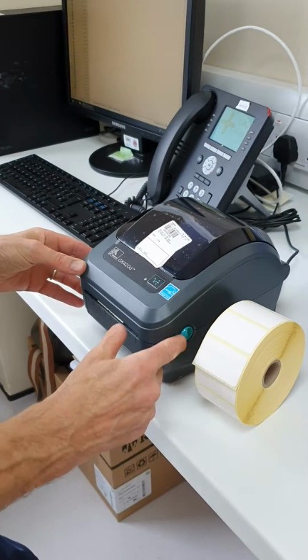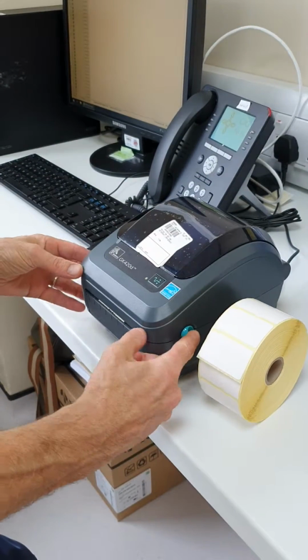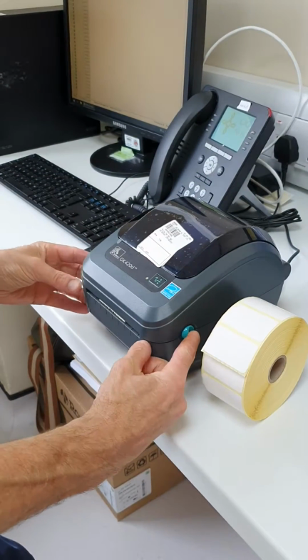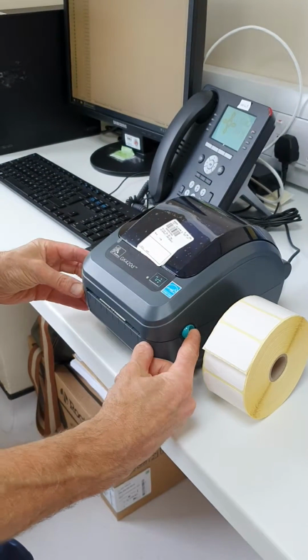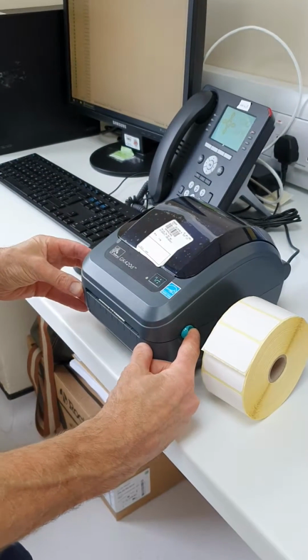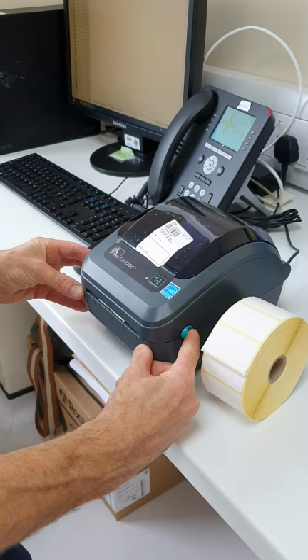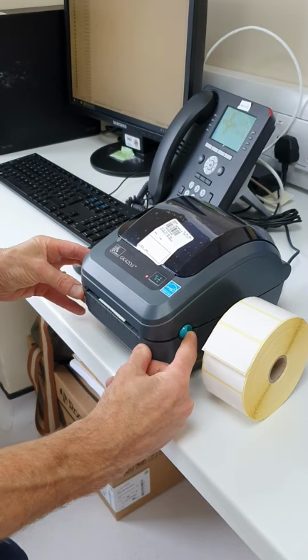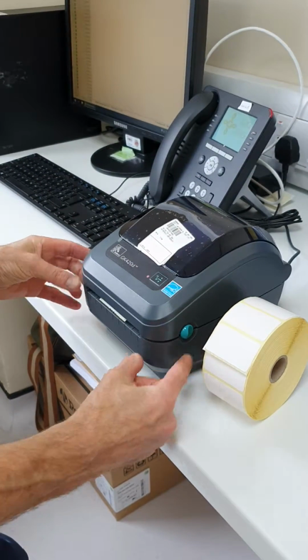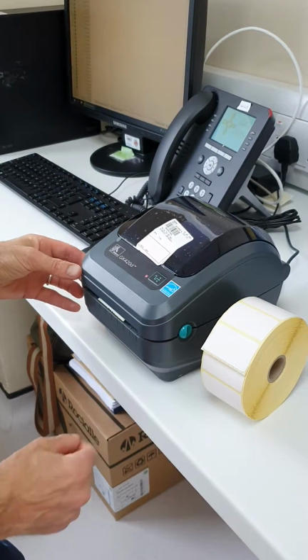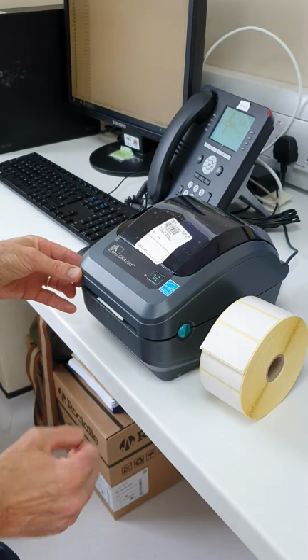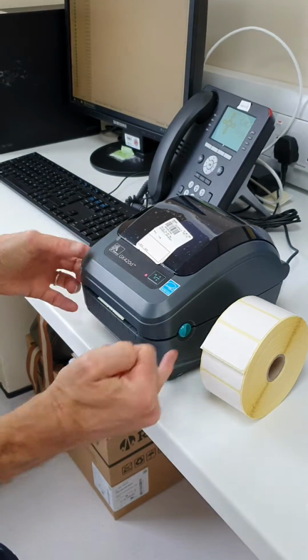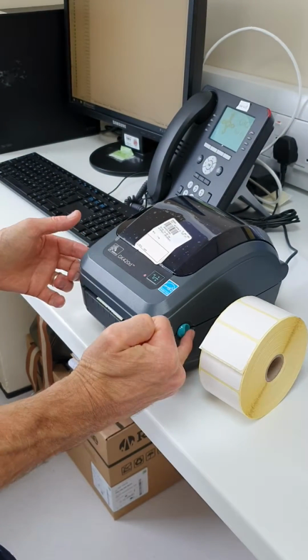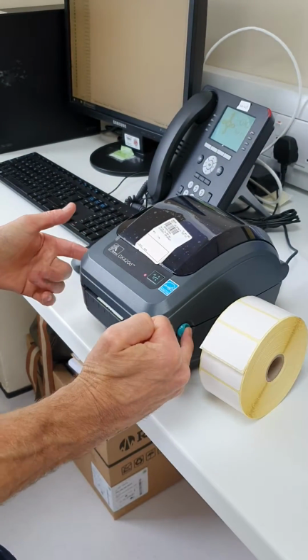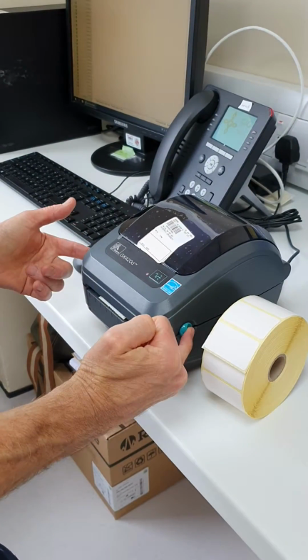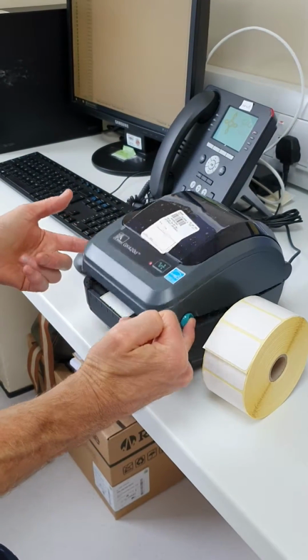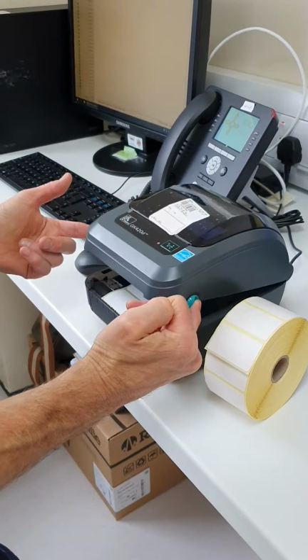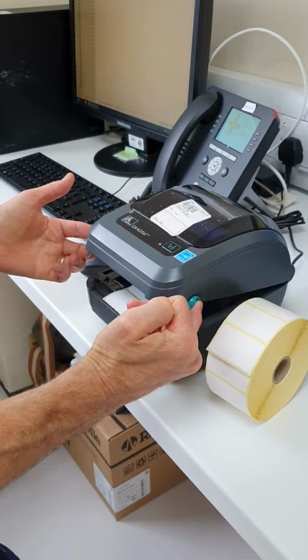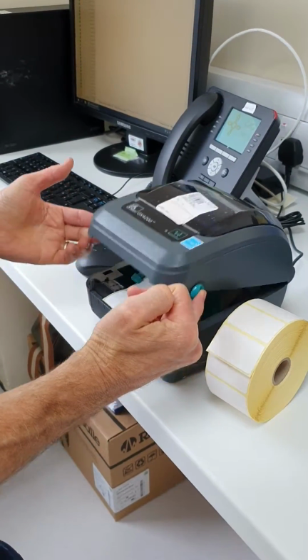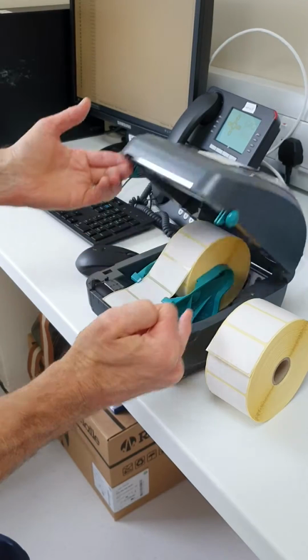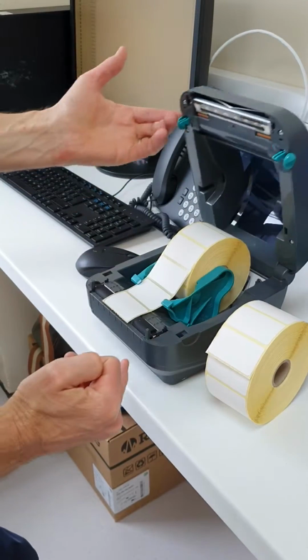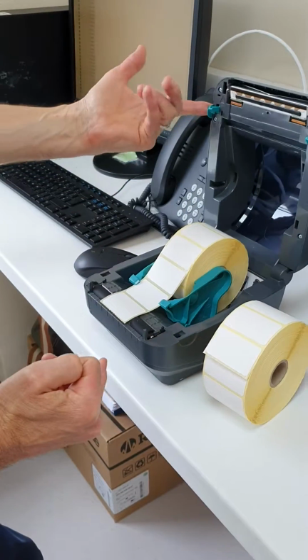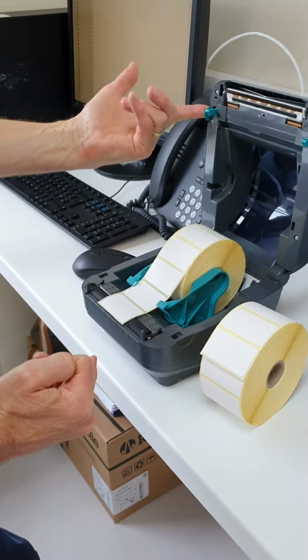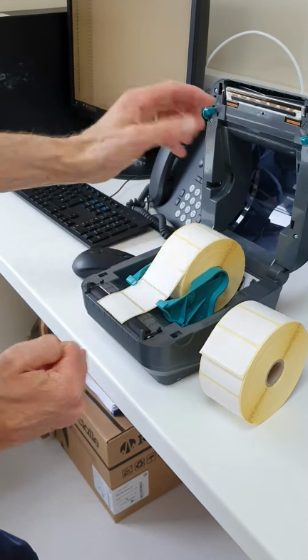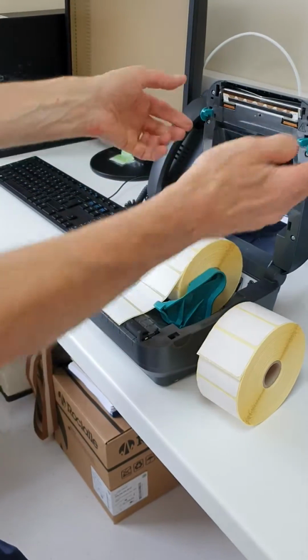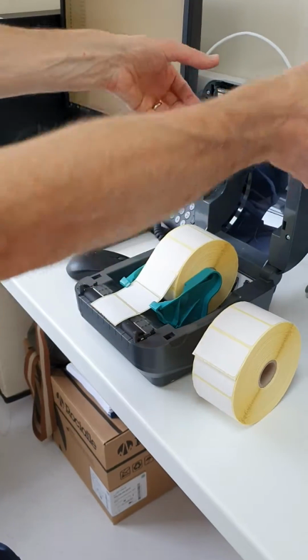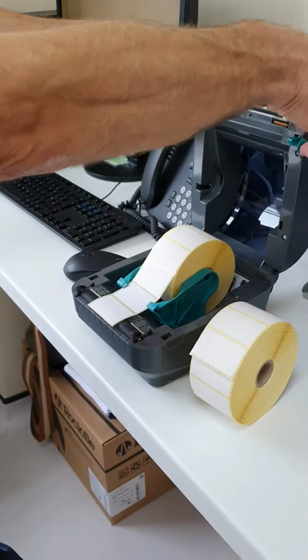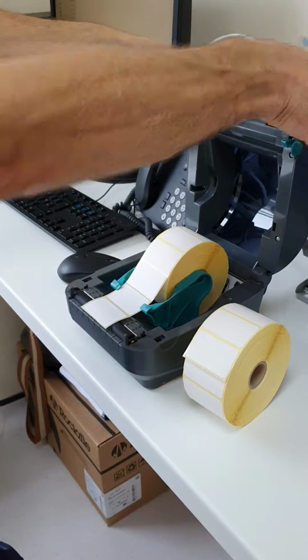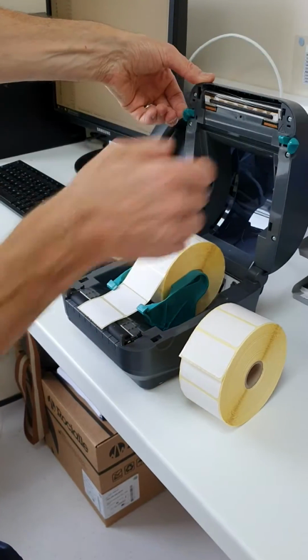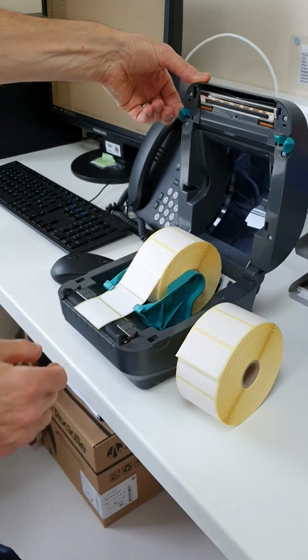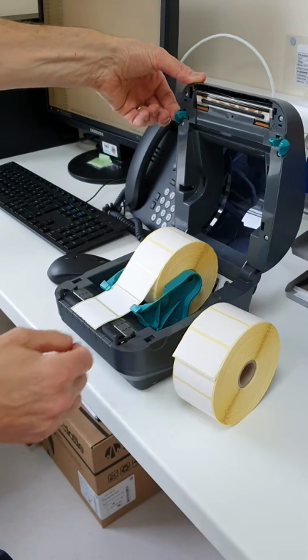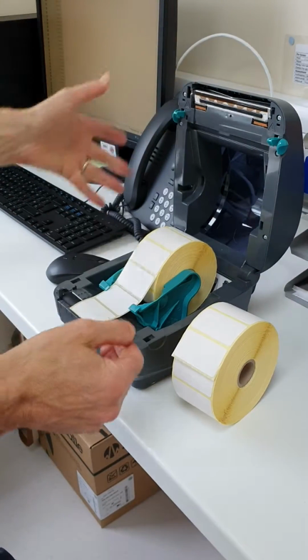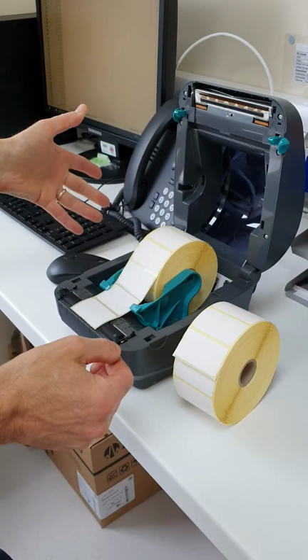What I'm going to do is open it up by pulling these two levers forward, one on this side and one on that side, and then it'll open.